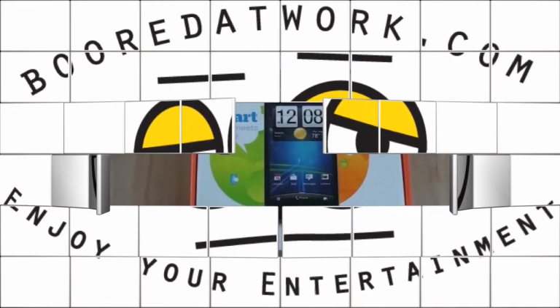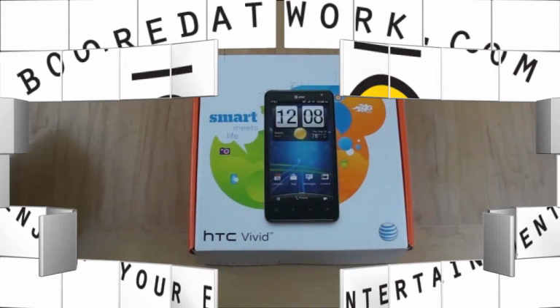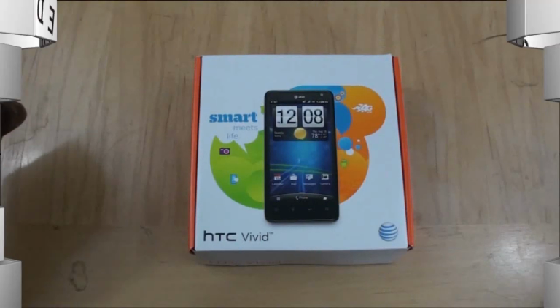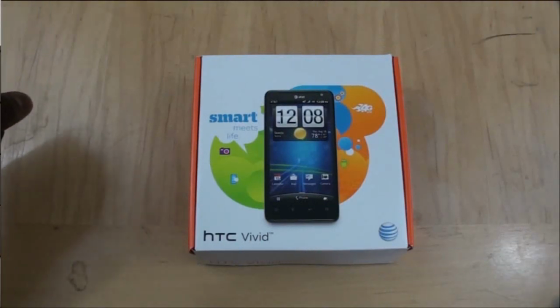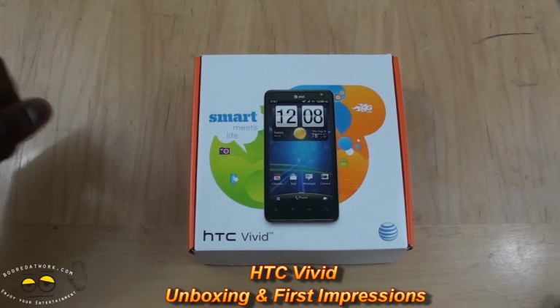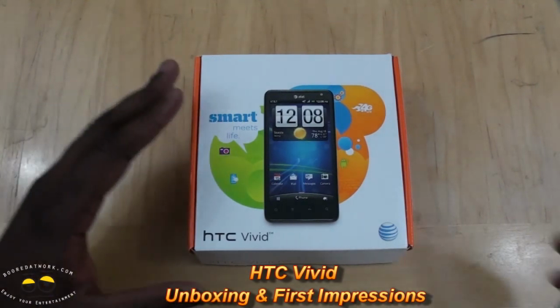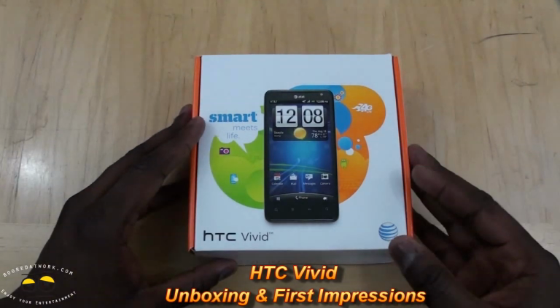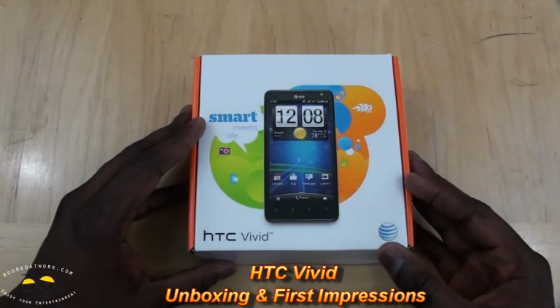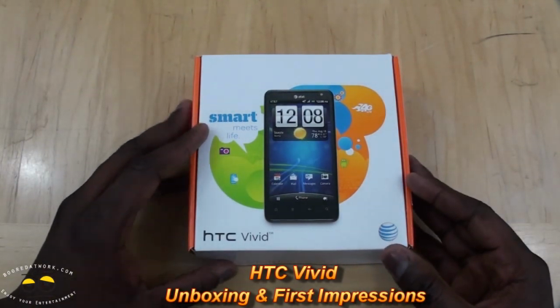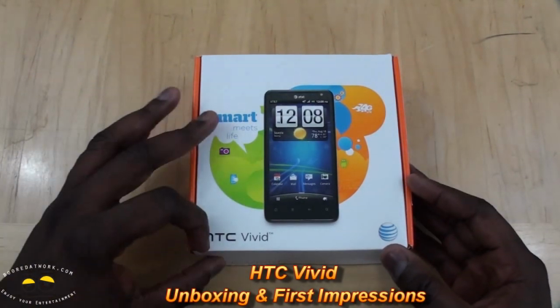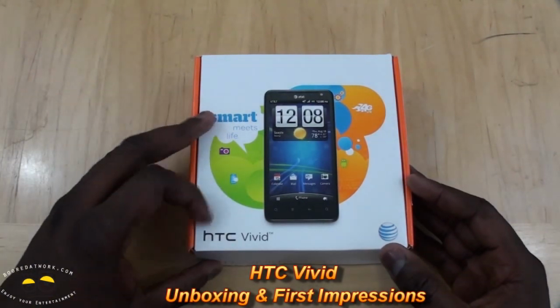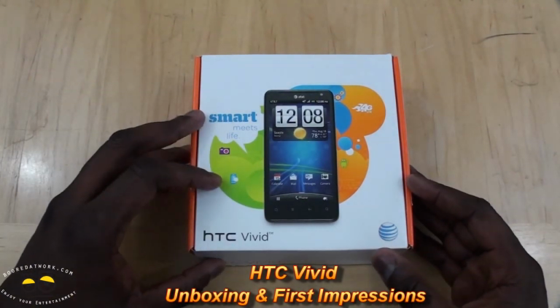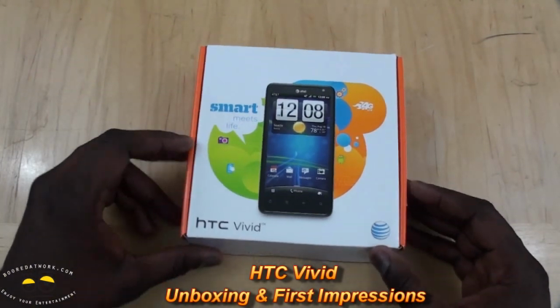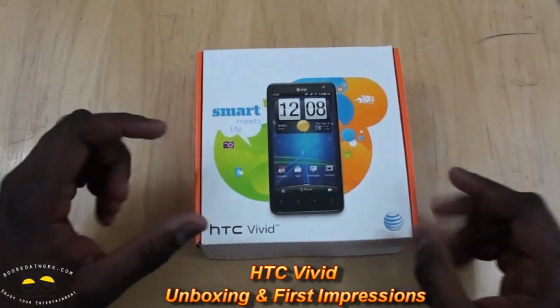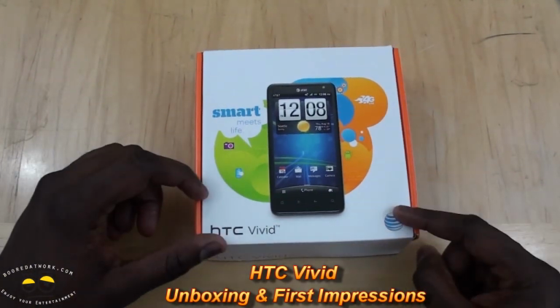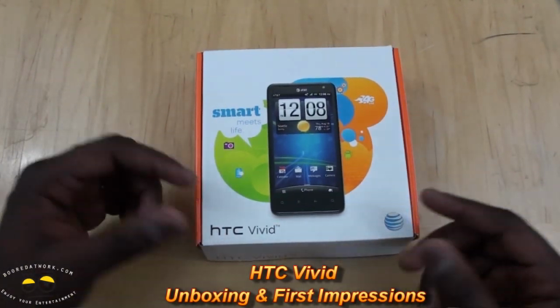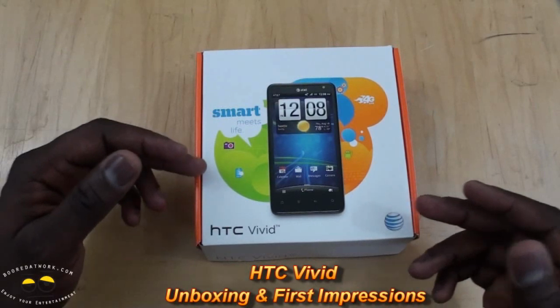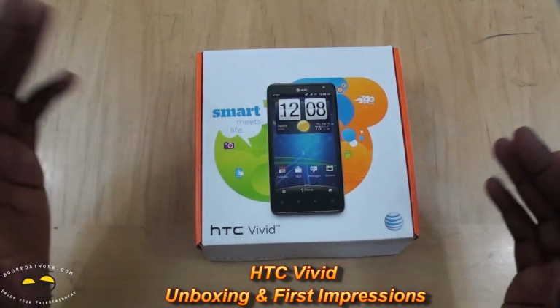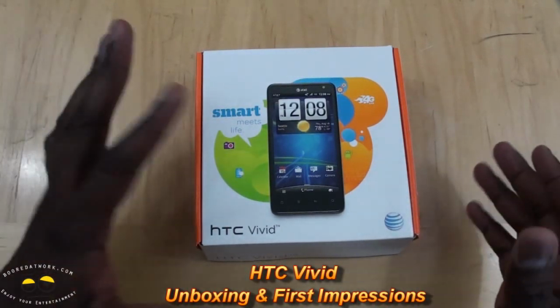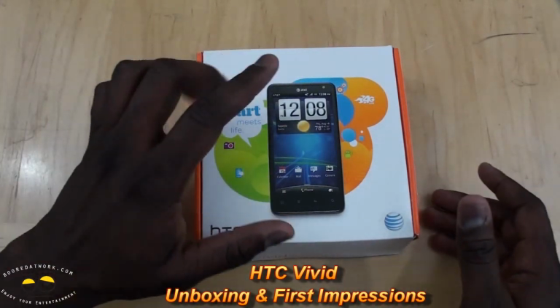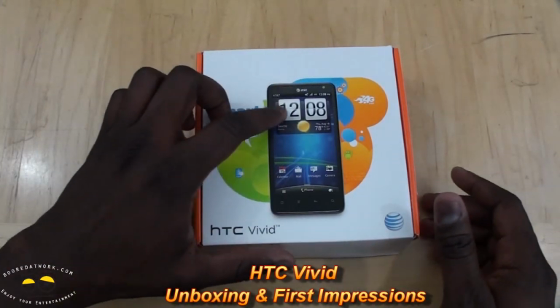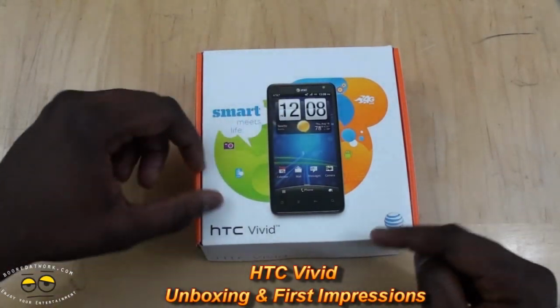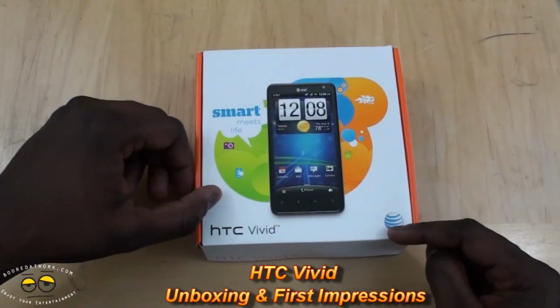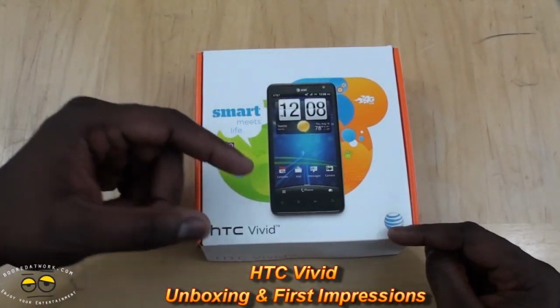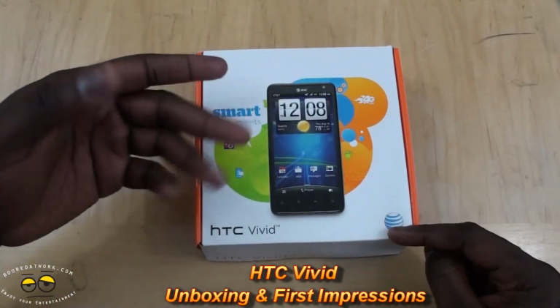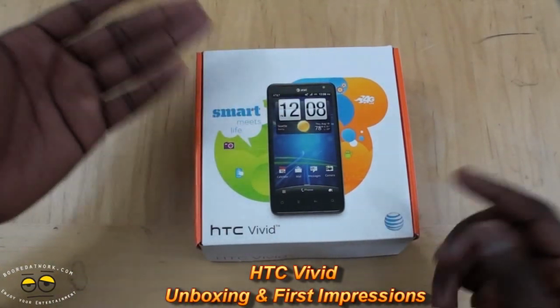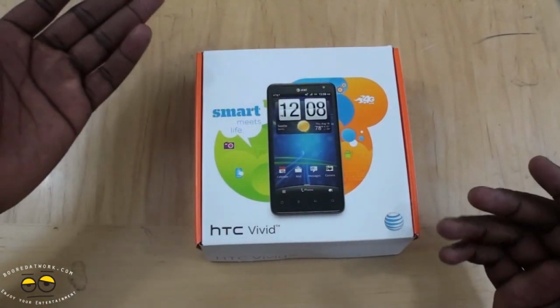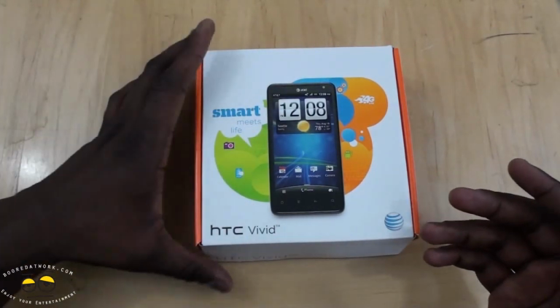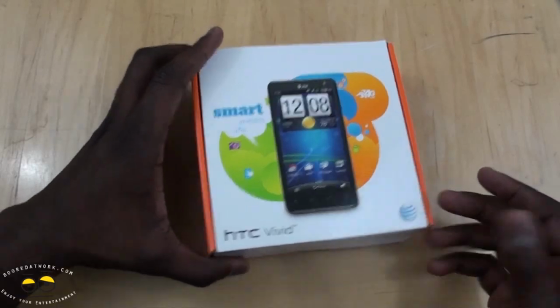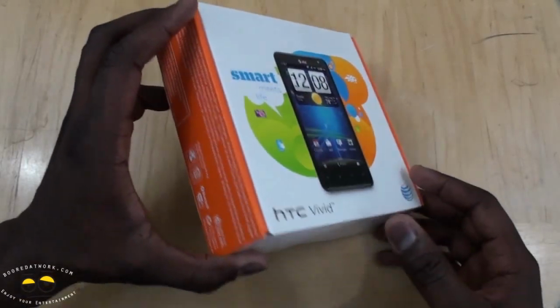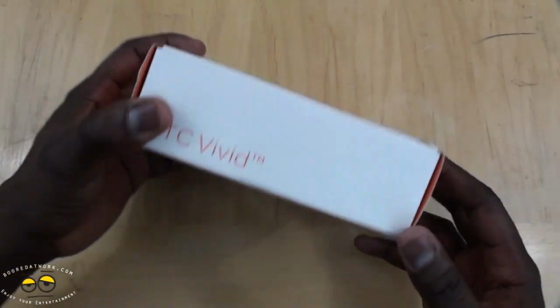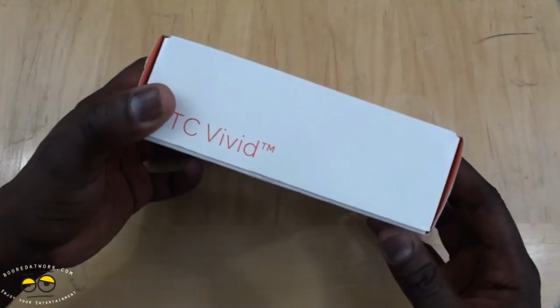Hi, this is Thunder from BorderWork.com and welcome to our unboxing of the HTC Vivid. The Vivid is a 4G LTE smartphone on AT&T, made by HTC. So let's go ahead and open it up.